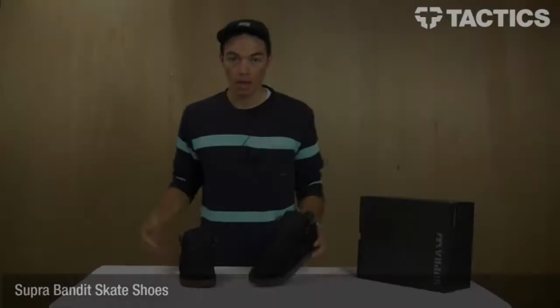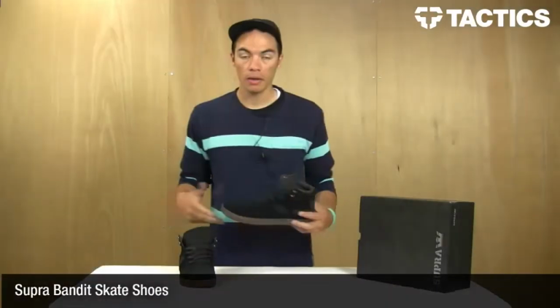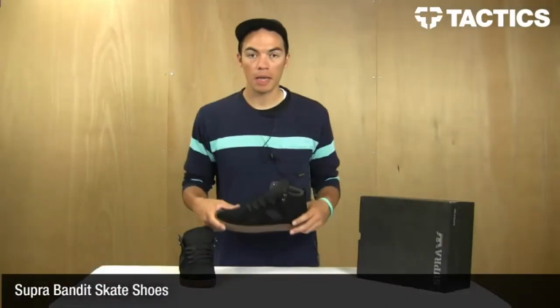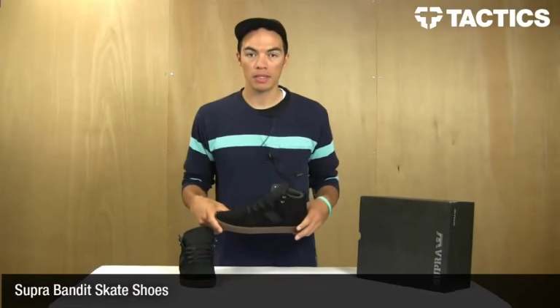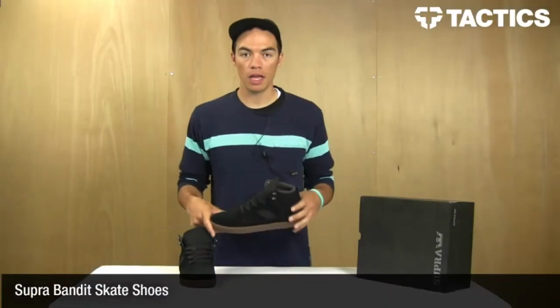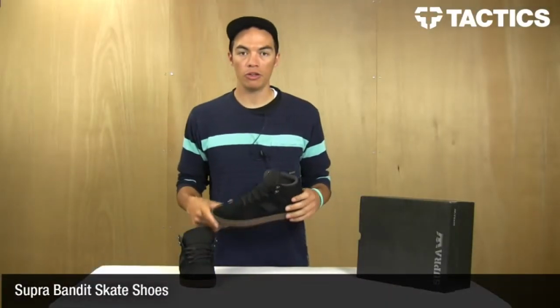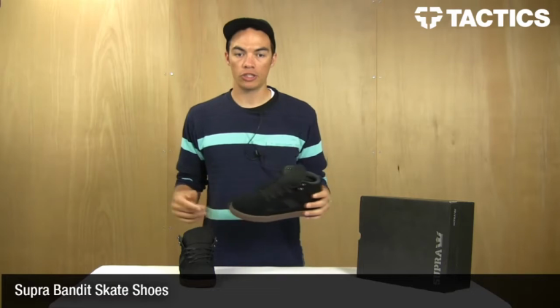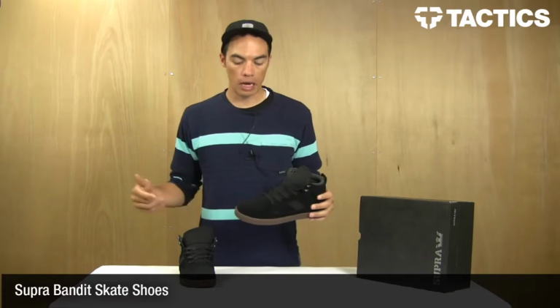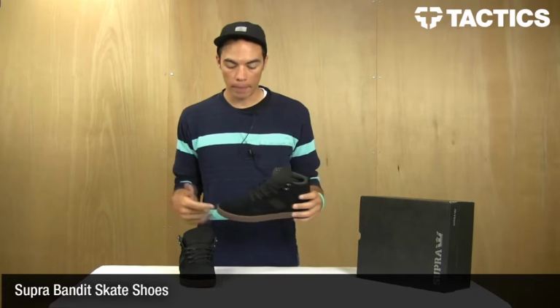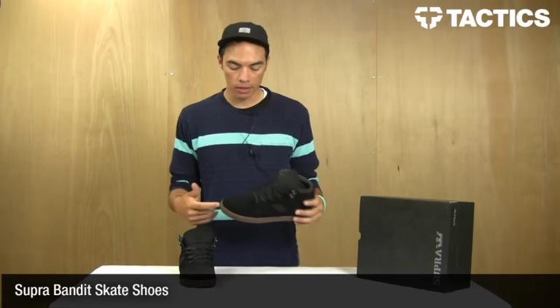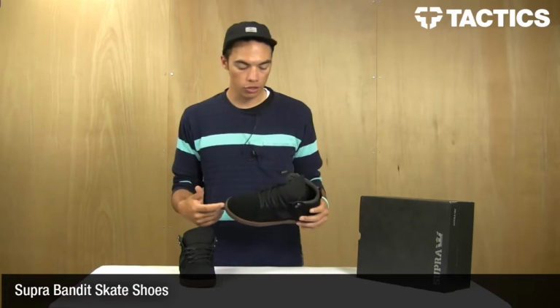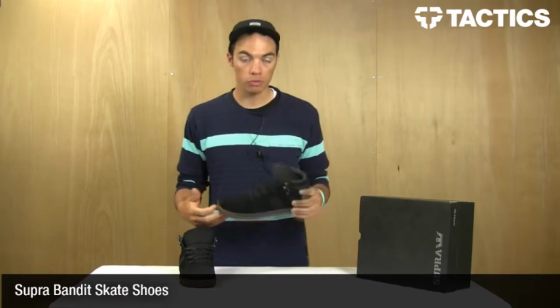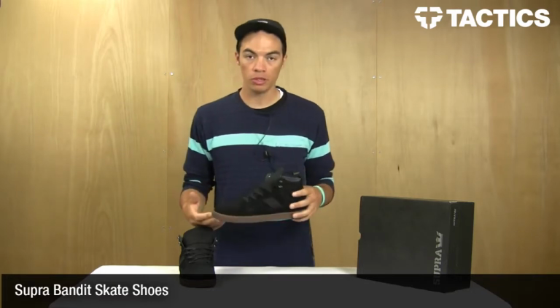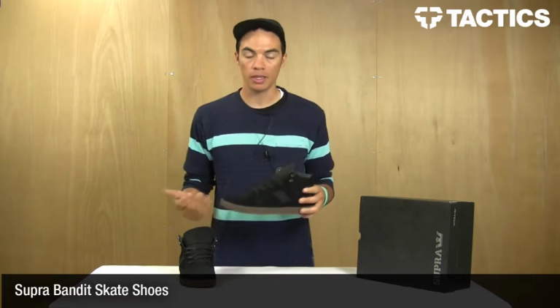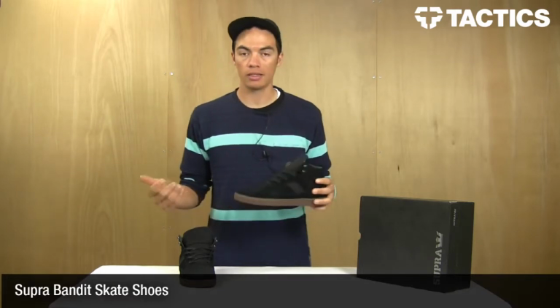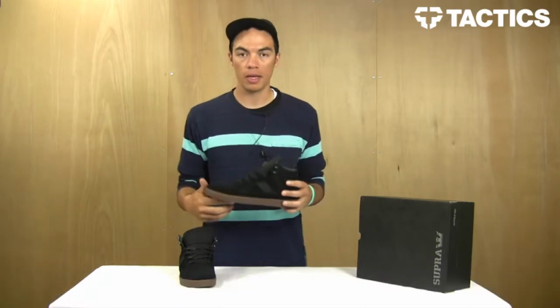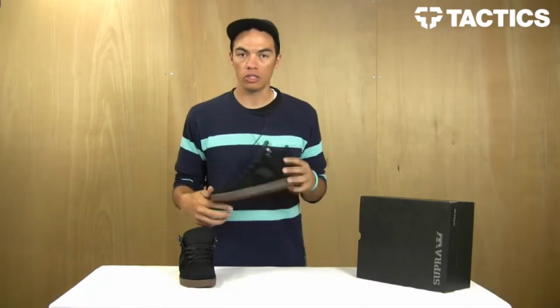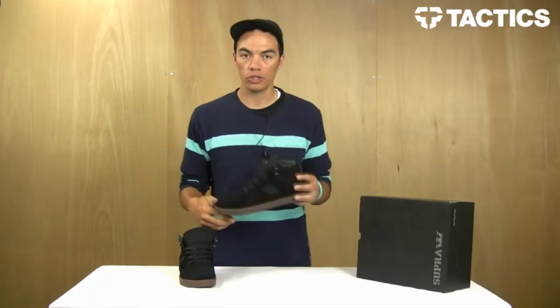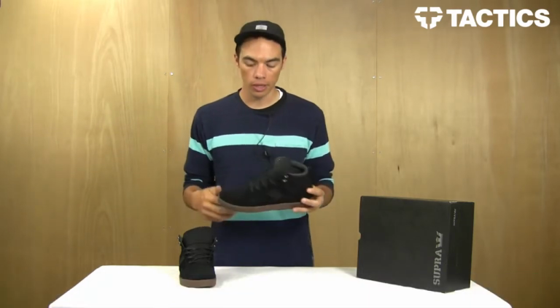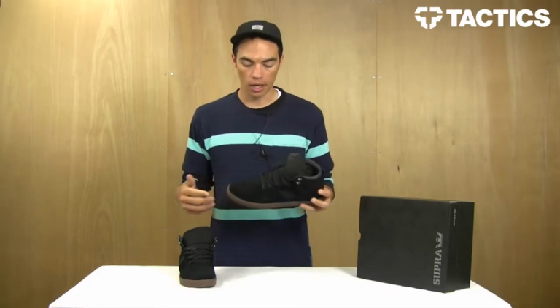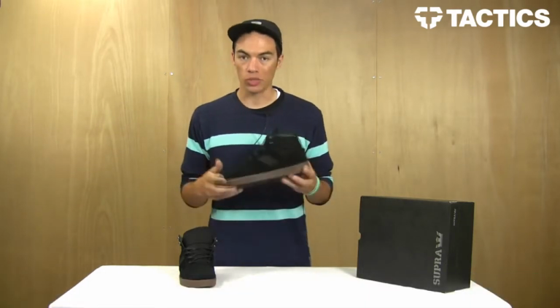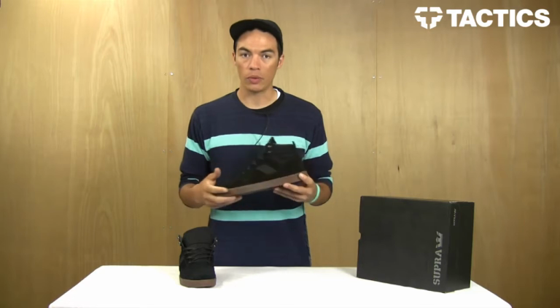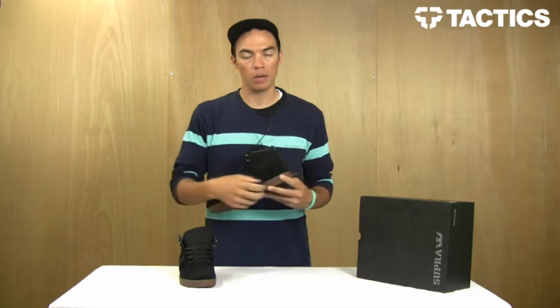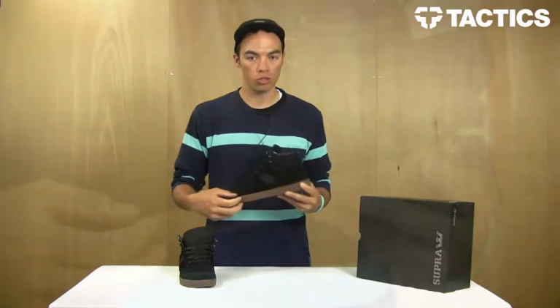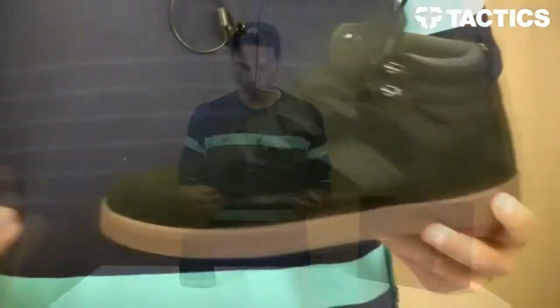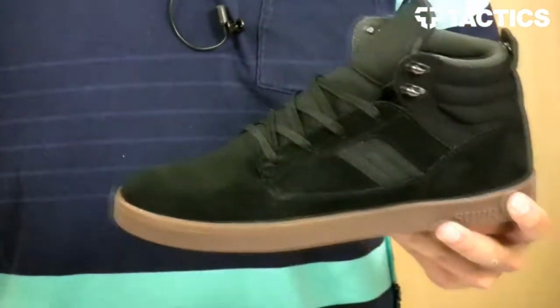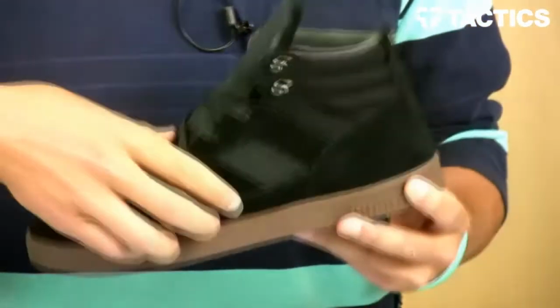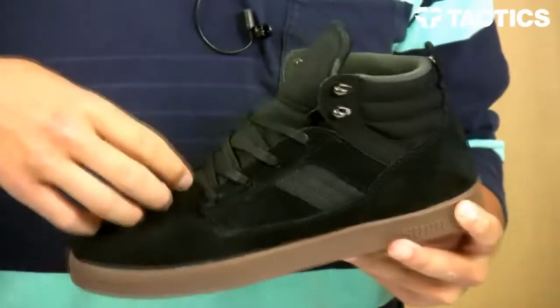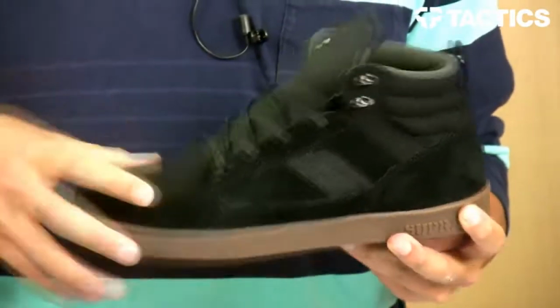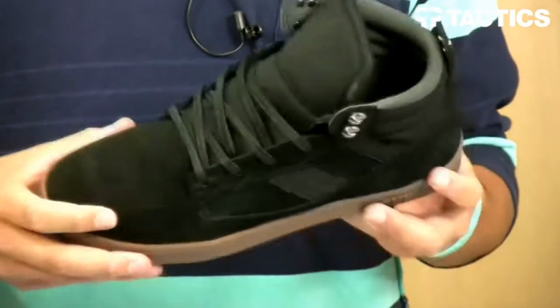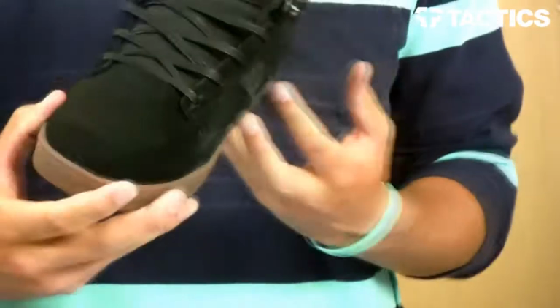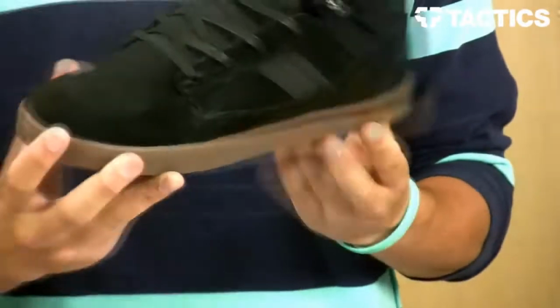Hey there, my name is Benson and right now you are checking out the Bandit Skate Shoe from Supra. It is Tom Penny's newest shoe, it's a really lightweight cup sole shoe, nice suede upper — this is what it looks like.